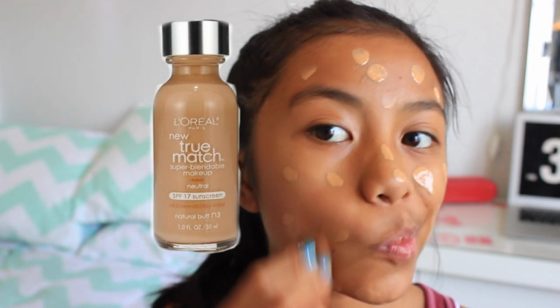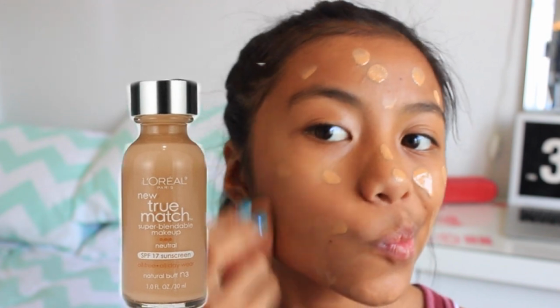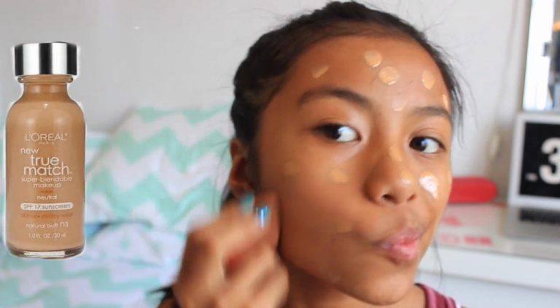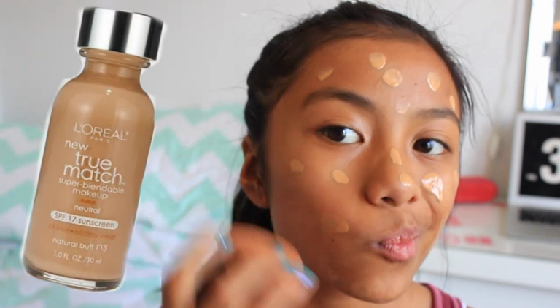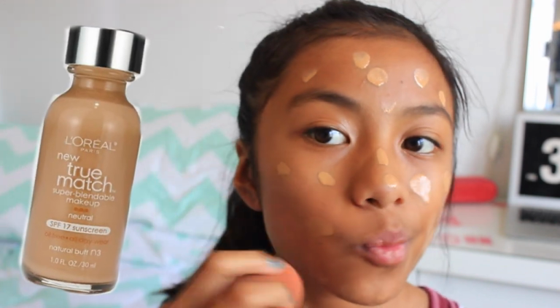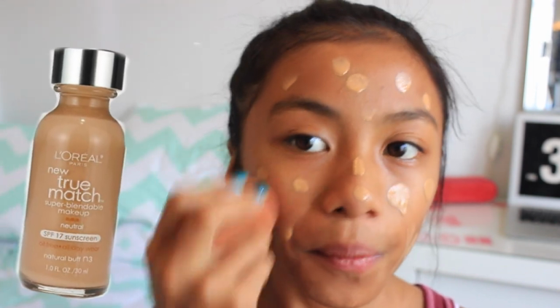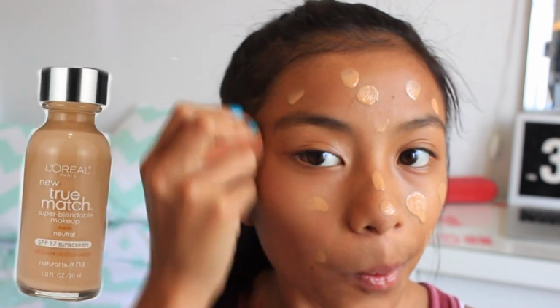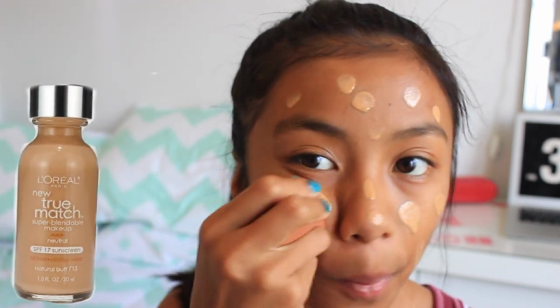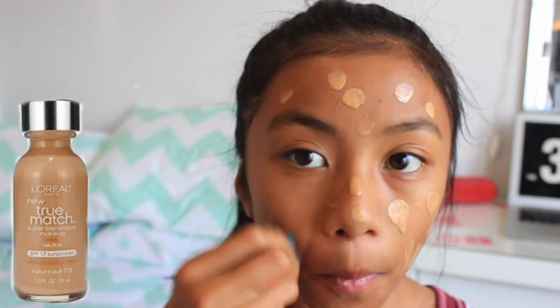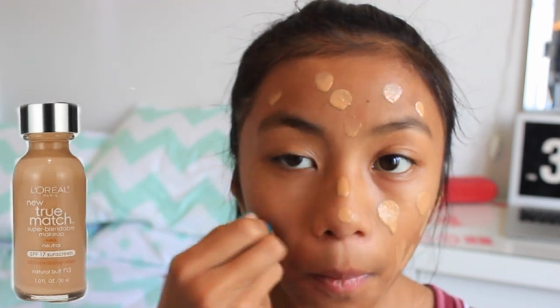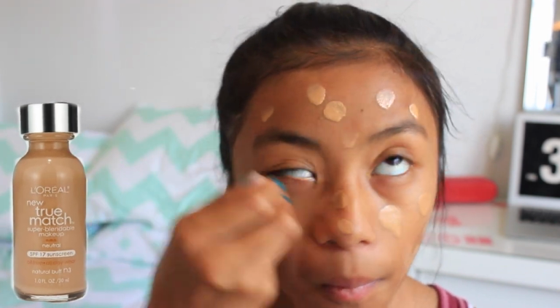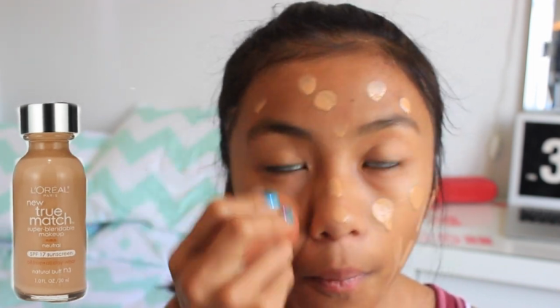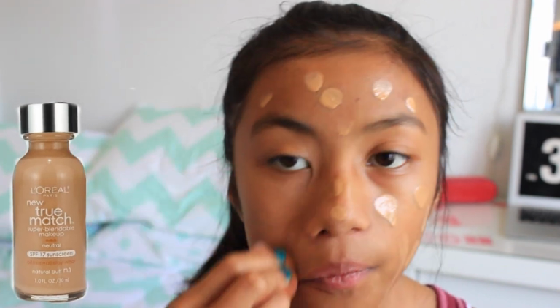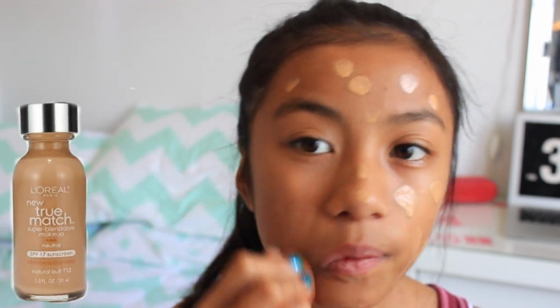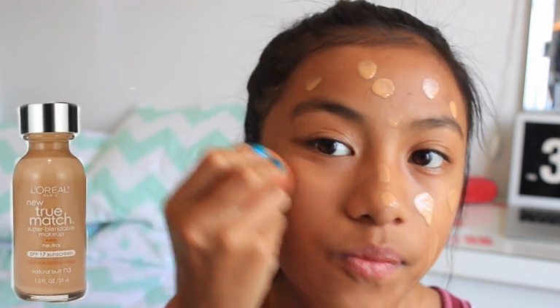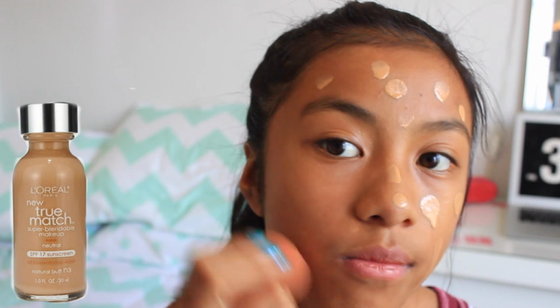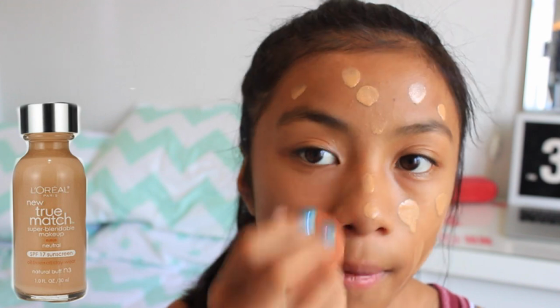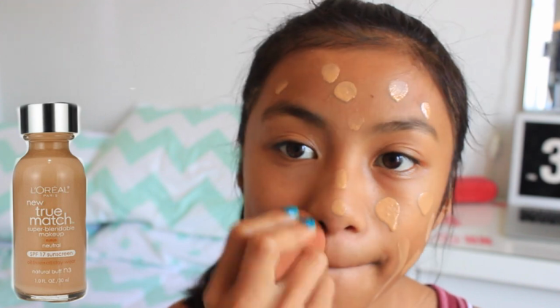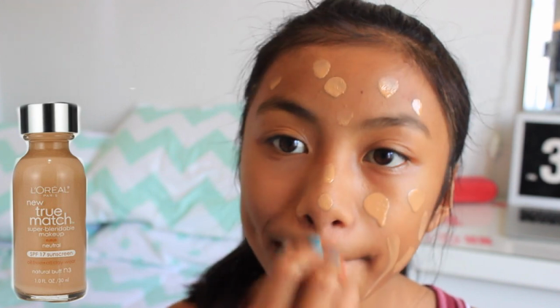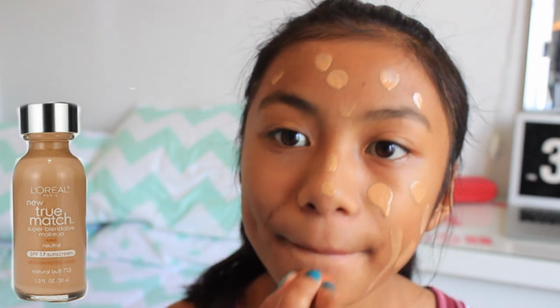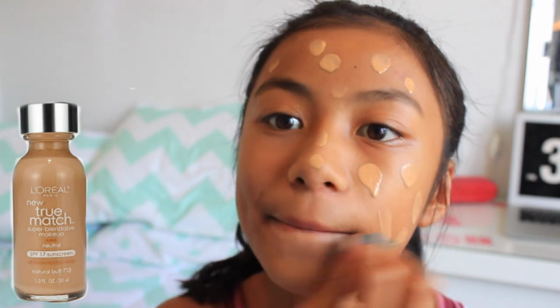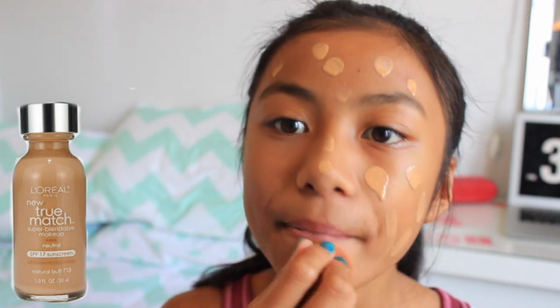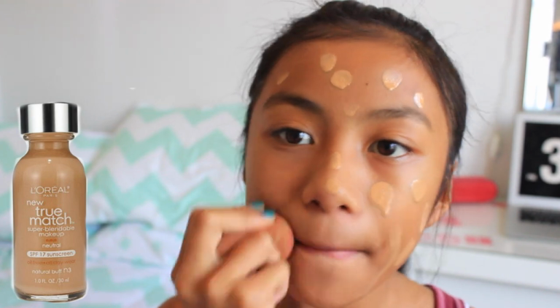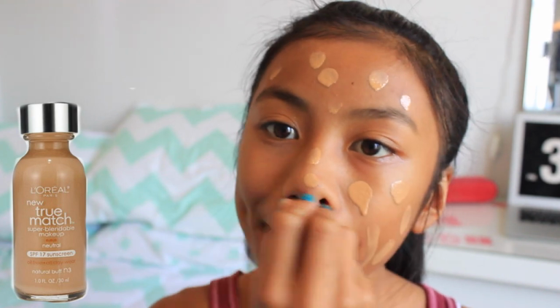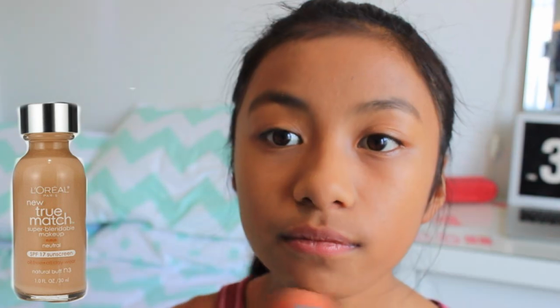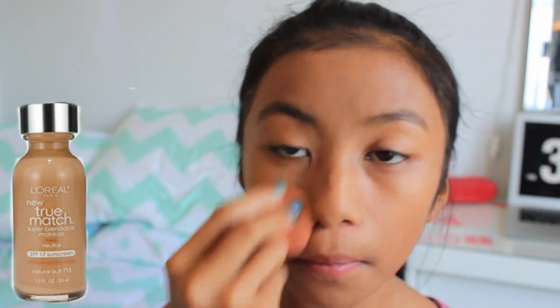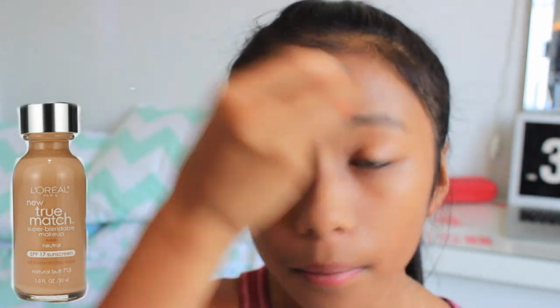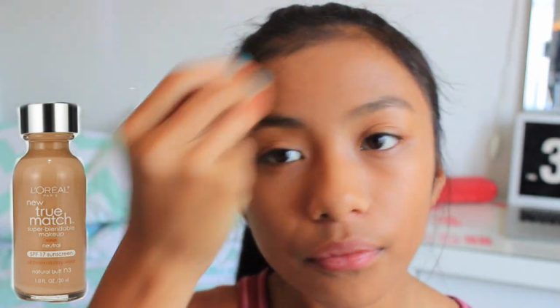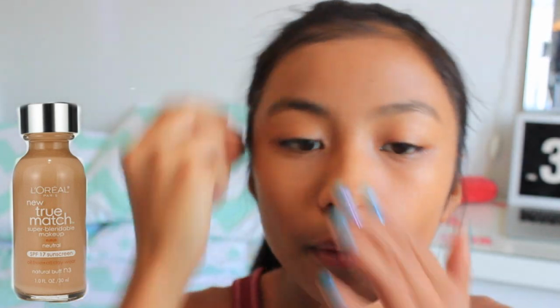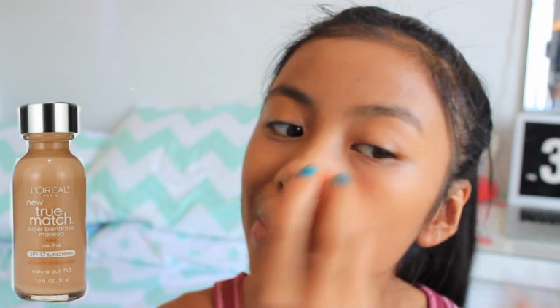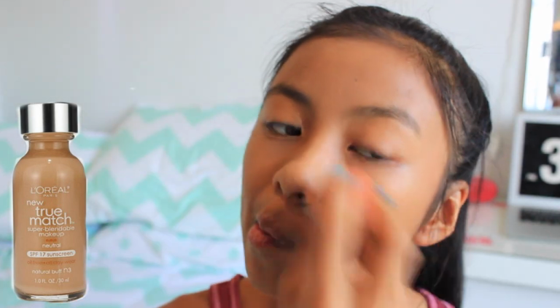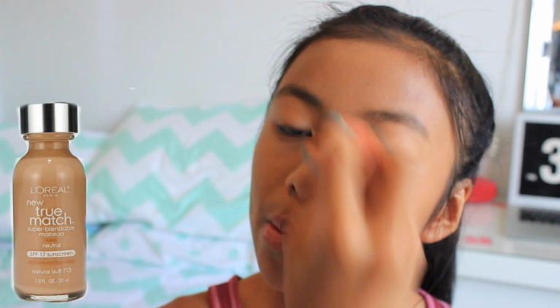Then I'm using L'Oreal True Match Foundation, just to apply all over my skin to even it out. You can definitely use something lighter if you feel like this is too much for you — it's really just your preference.